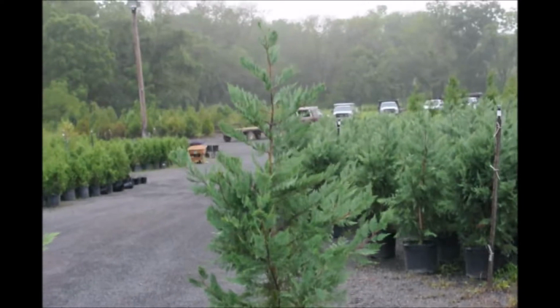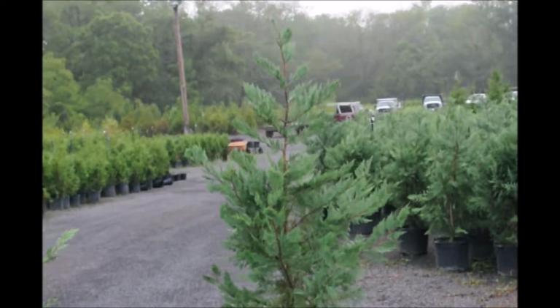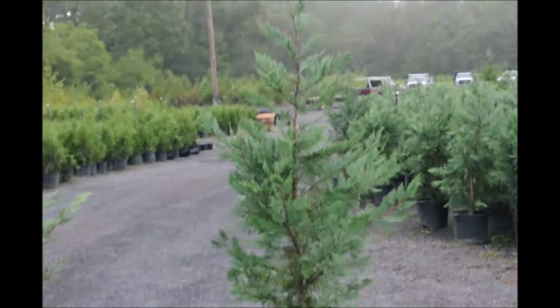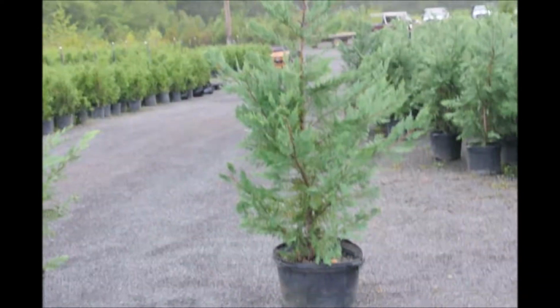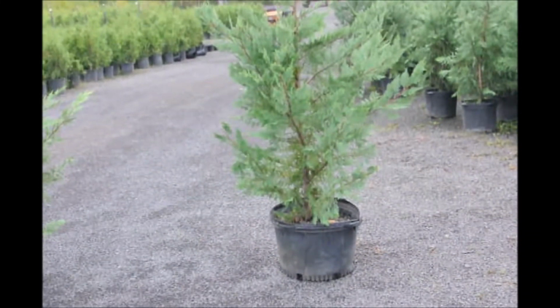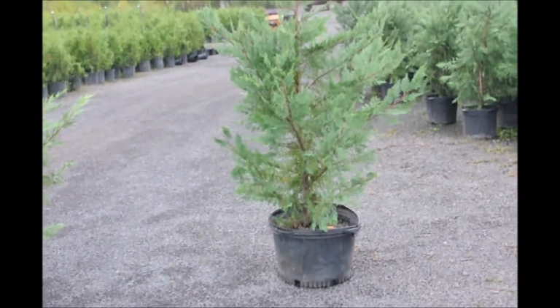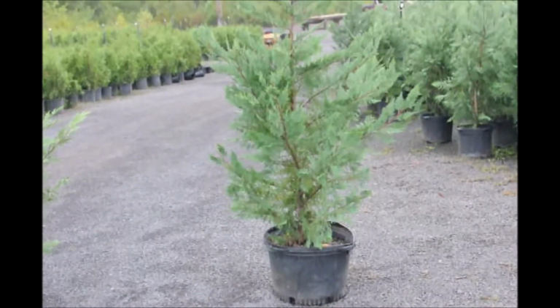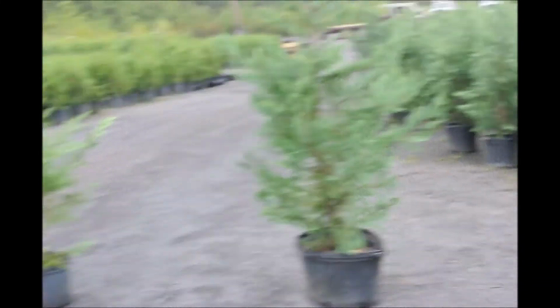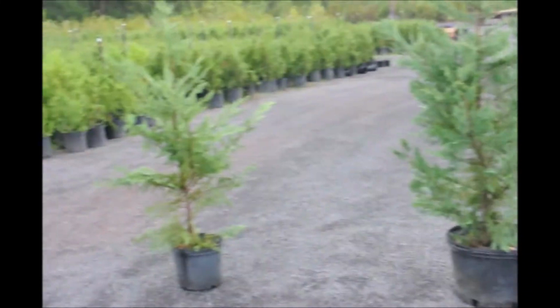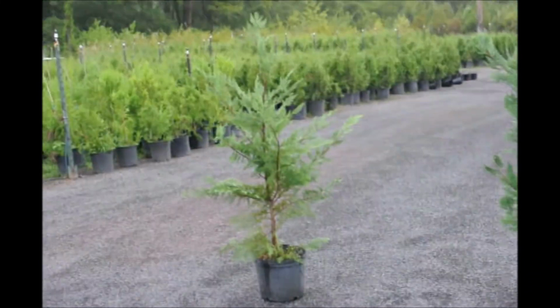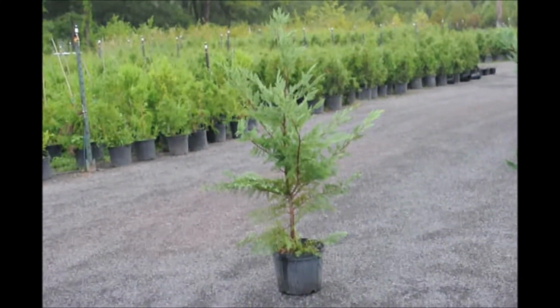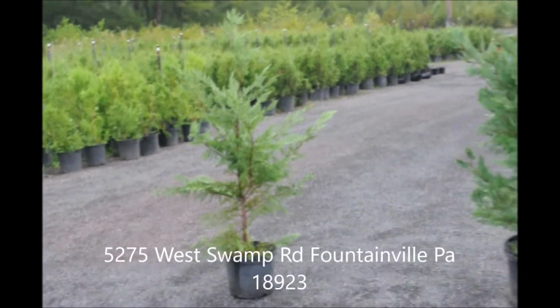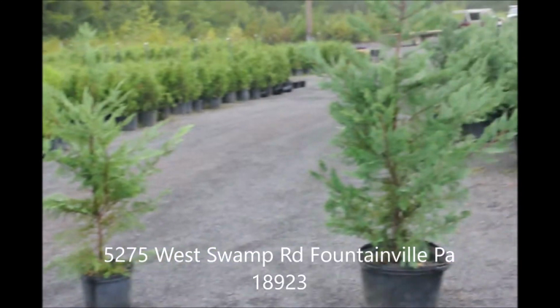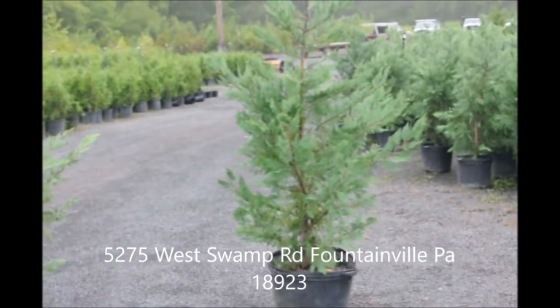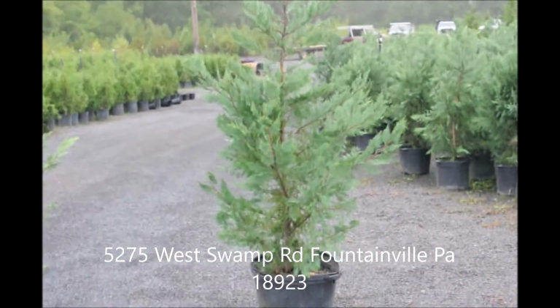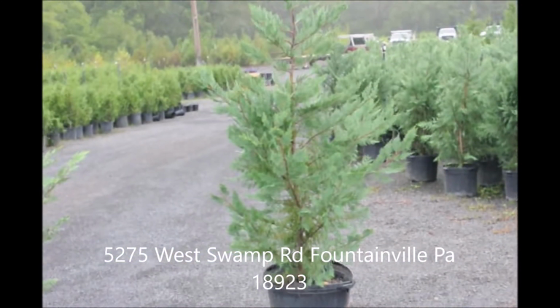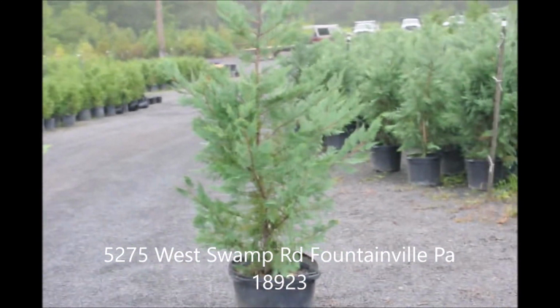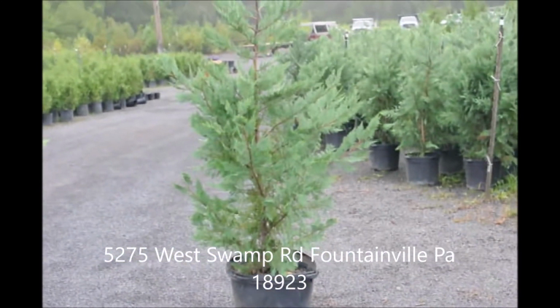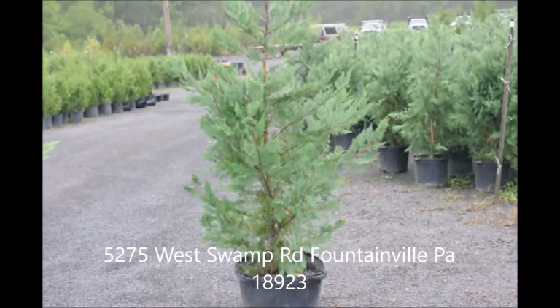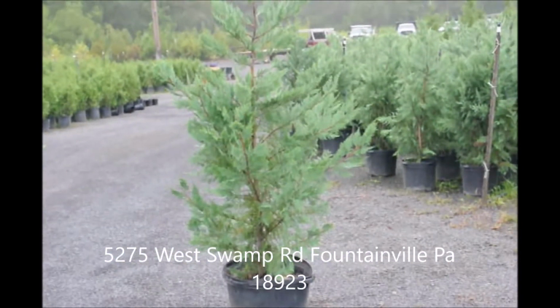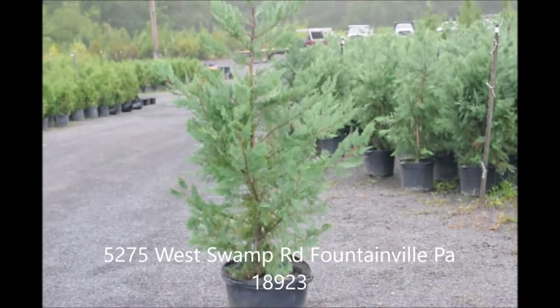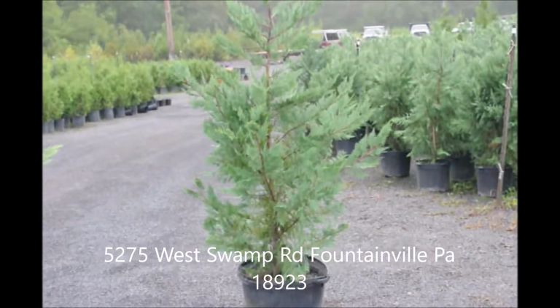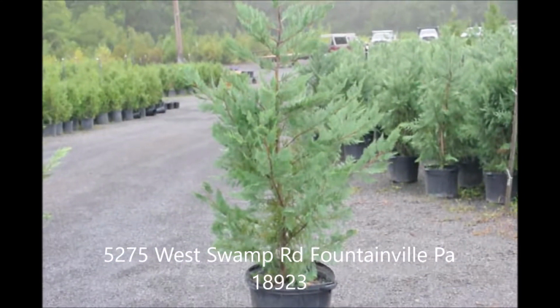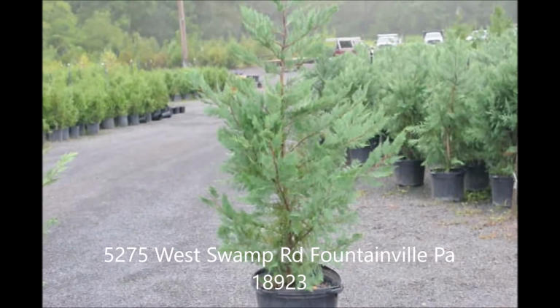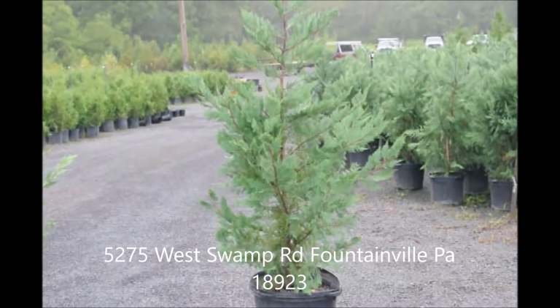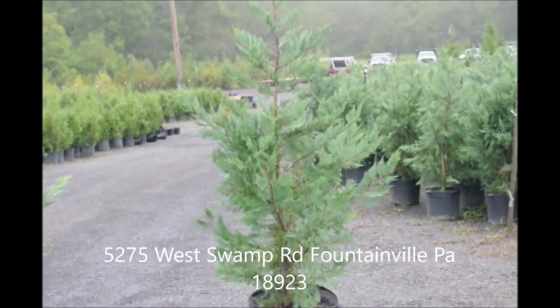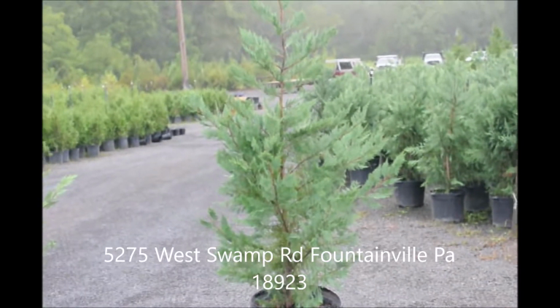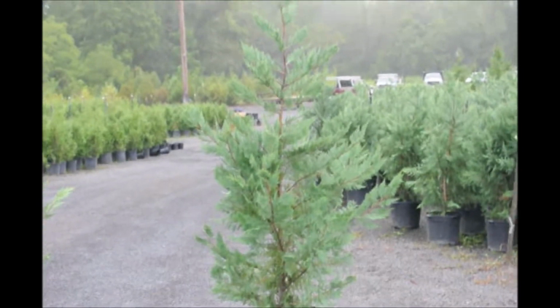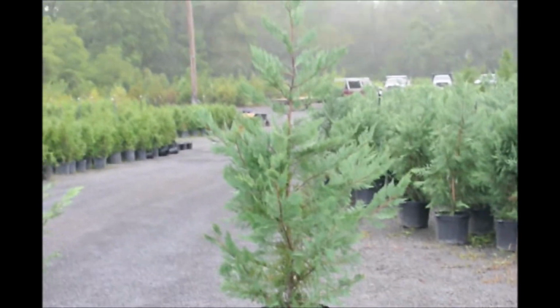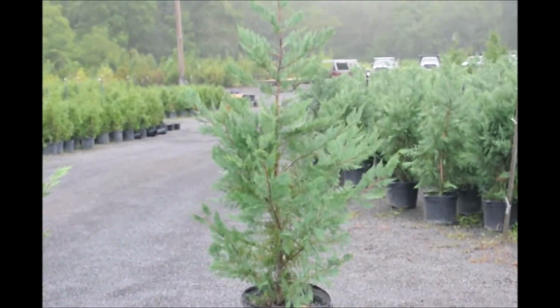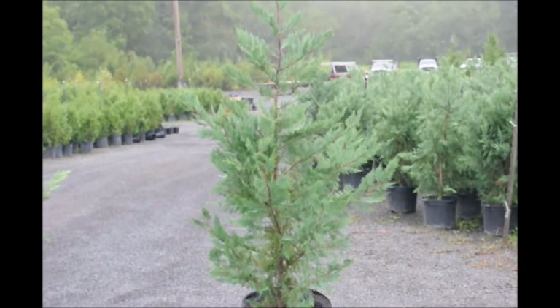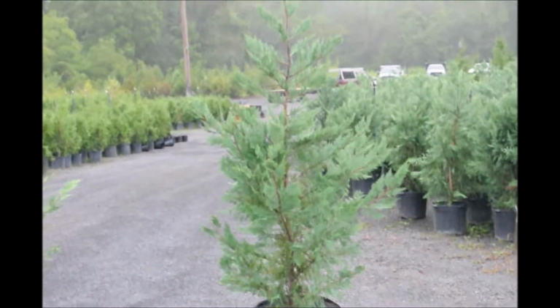We're available on Route 313 in Fountainville, PA. This is Highland Hill Farm. We also sell lots of Green Giants in pots and up to ten-foot tall in the field, field-grown balled and burlapped trees.